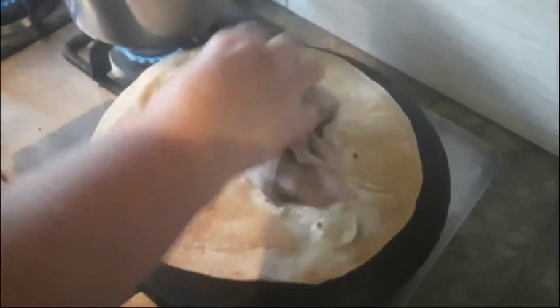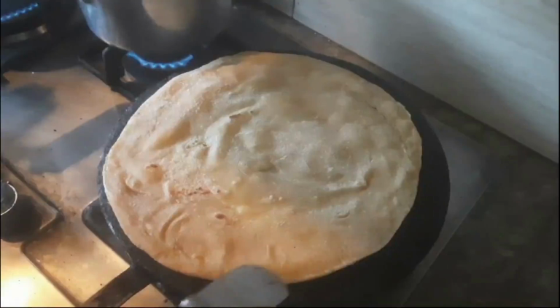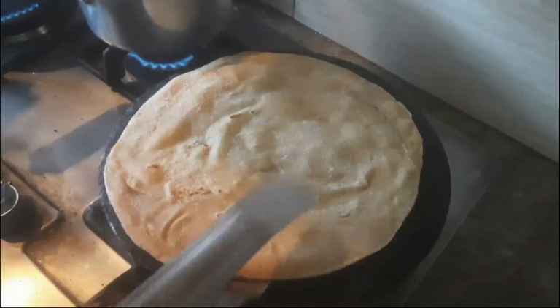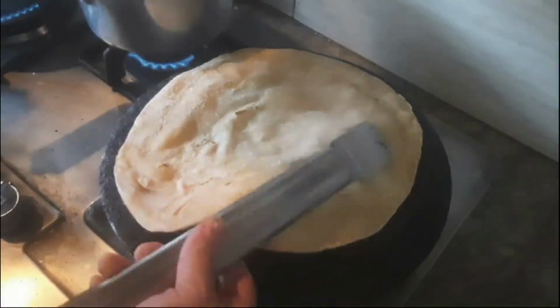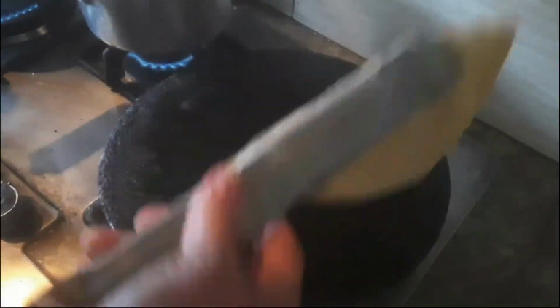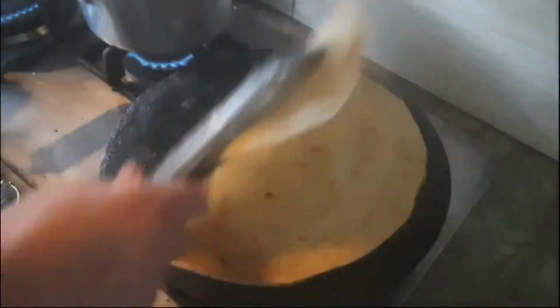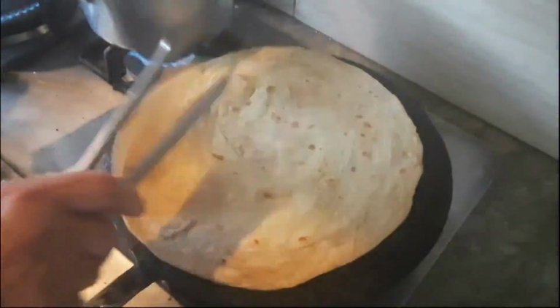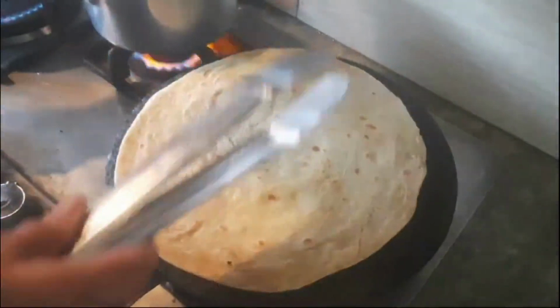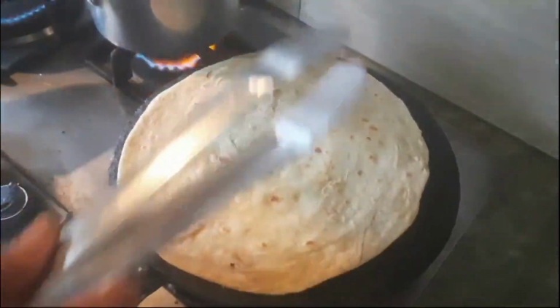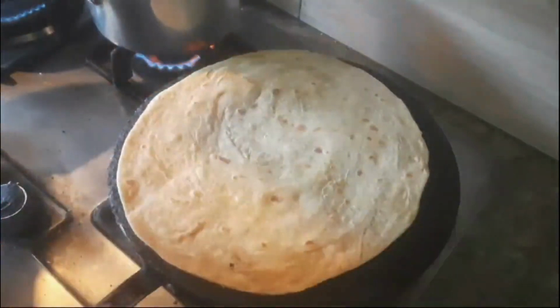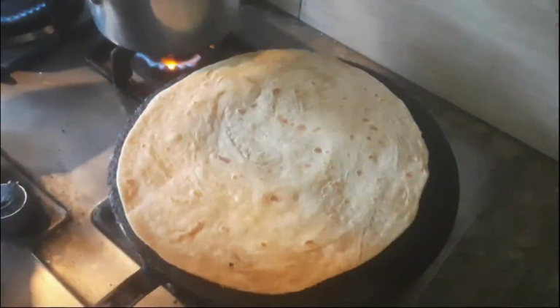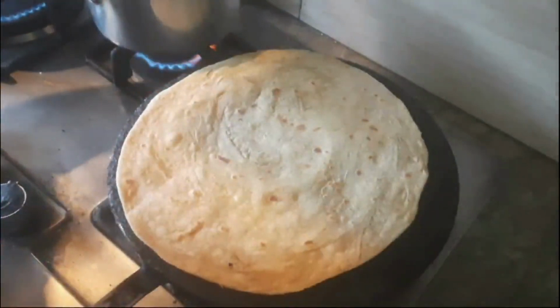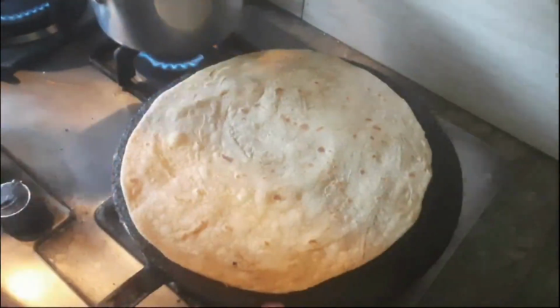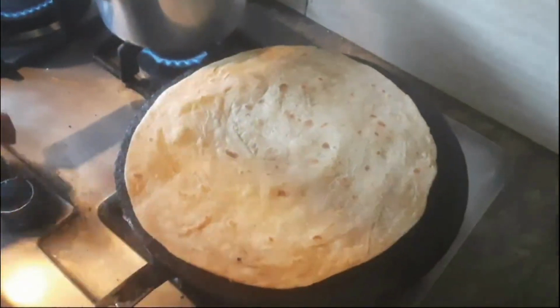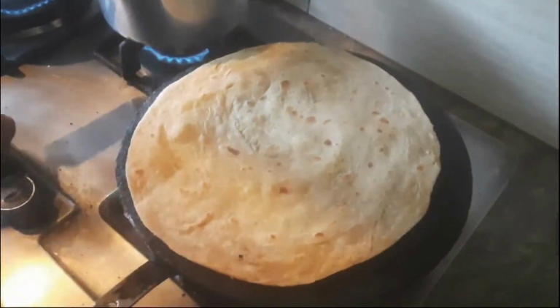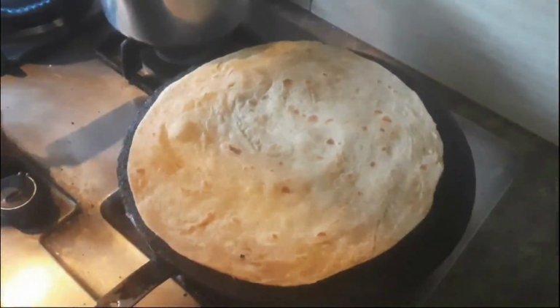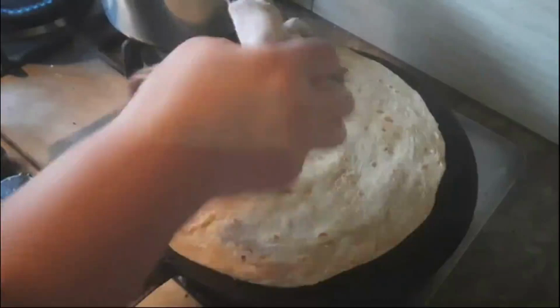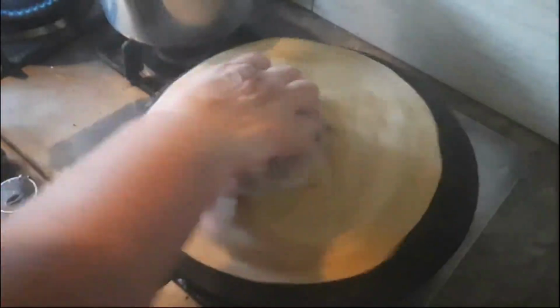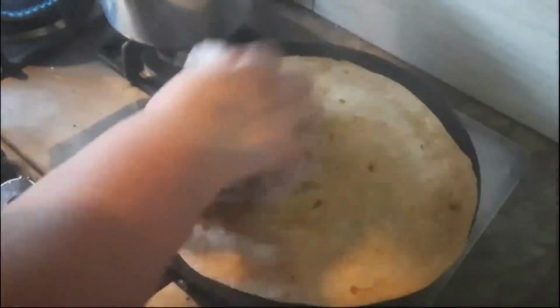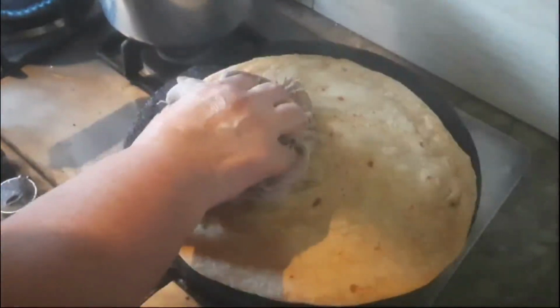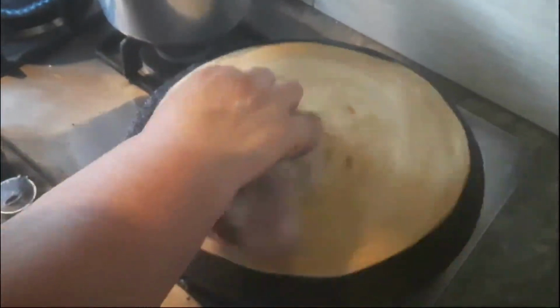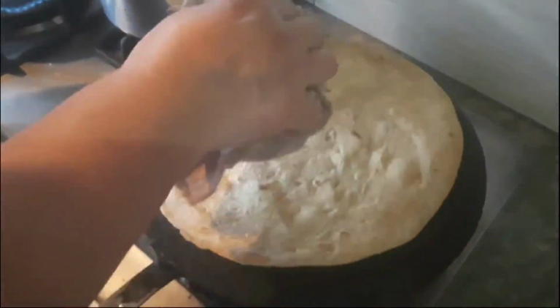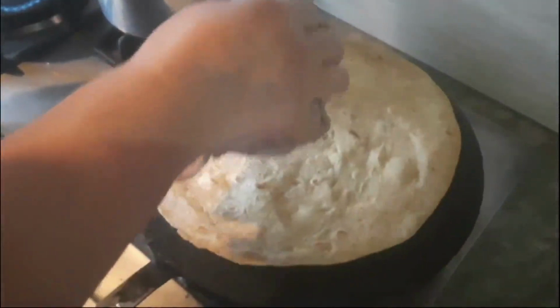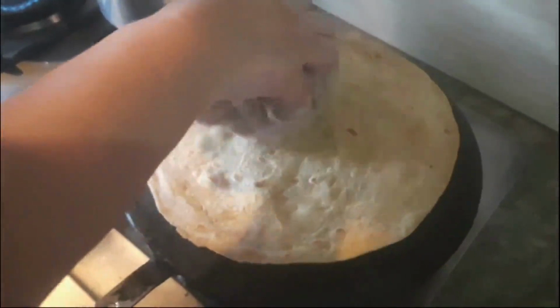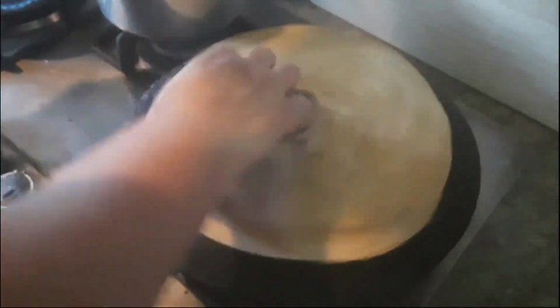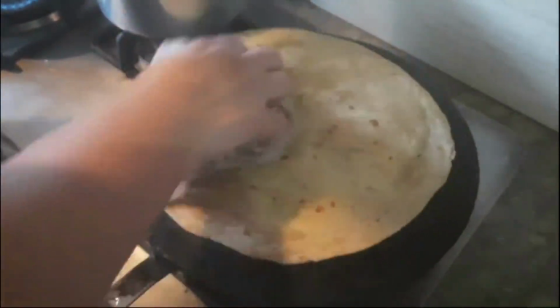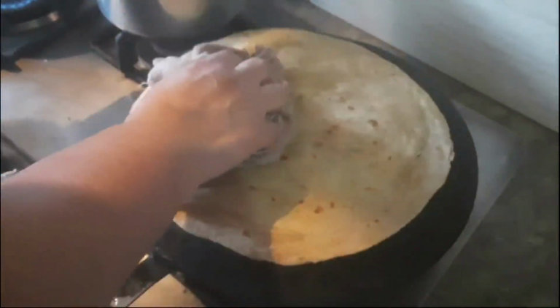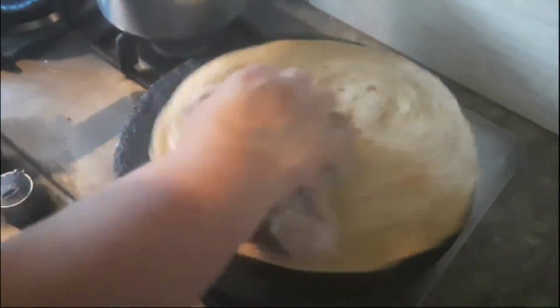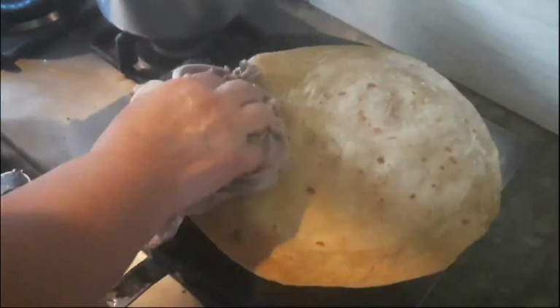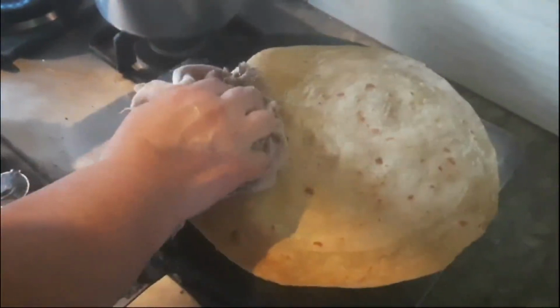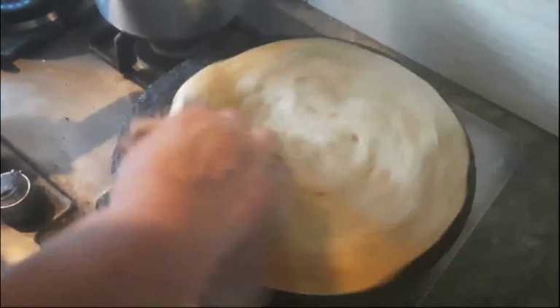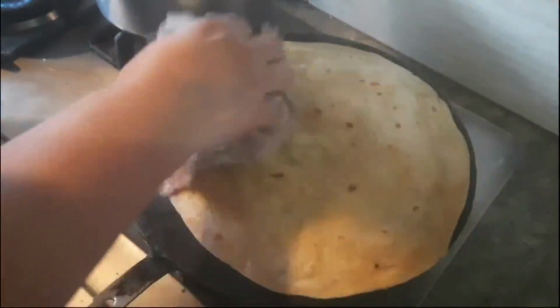Now turn it aside with the help of a cooking steel tong and repeat the pressing process again and again, cooking on medium flame until the entire thin circle of wheat flour has puffed up.